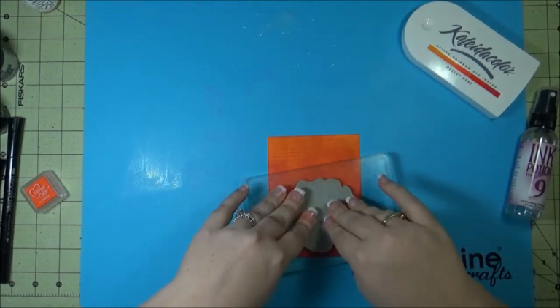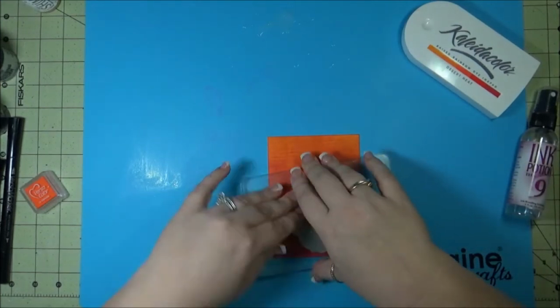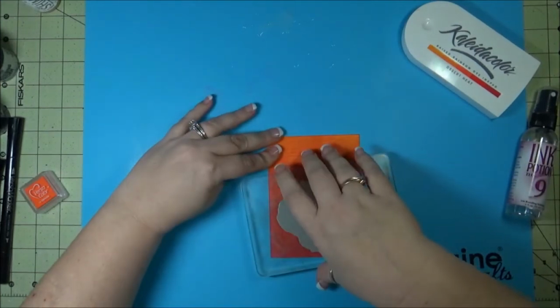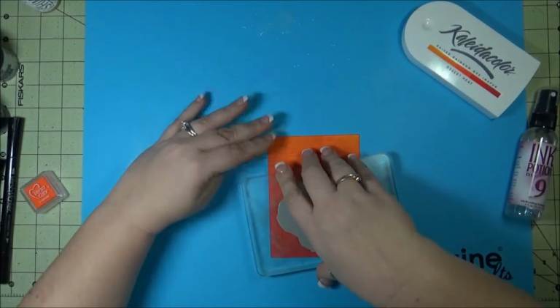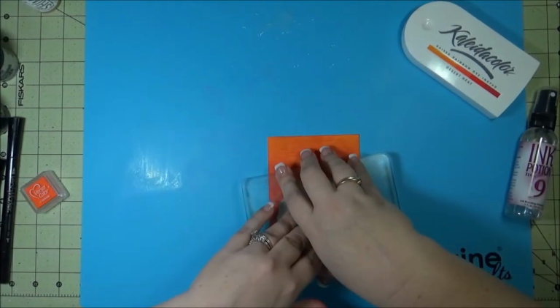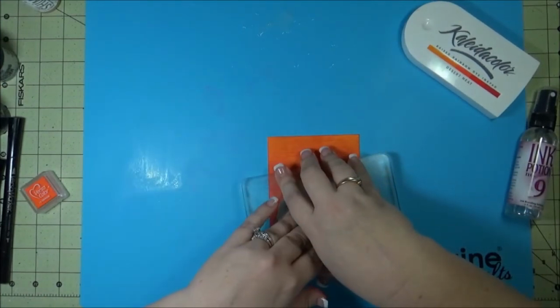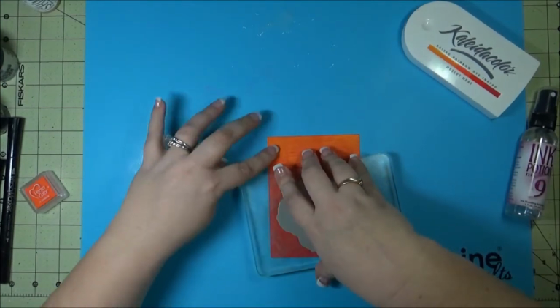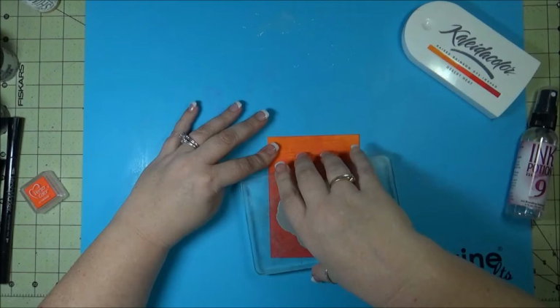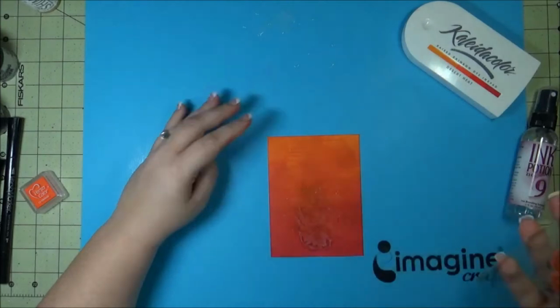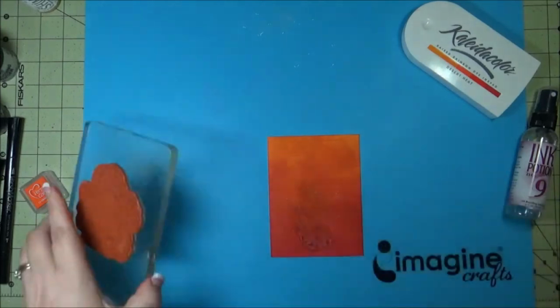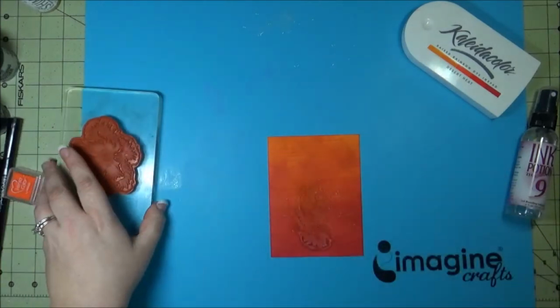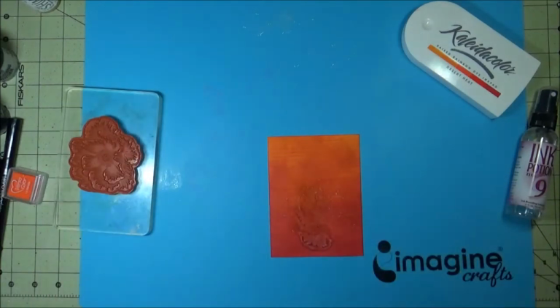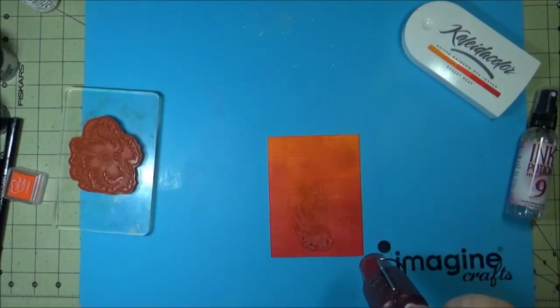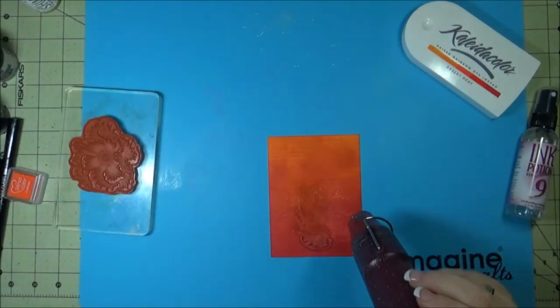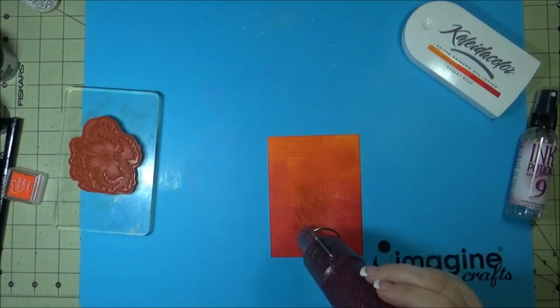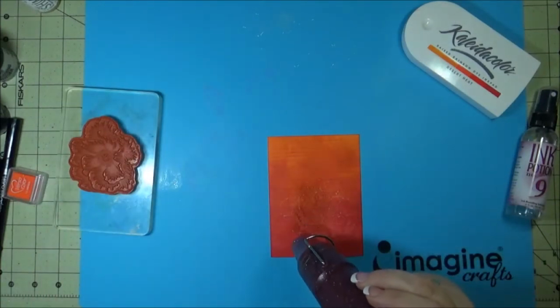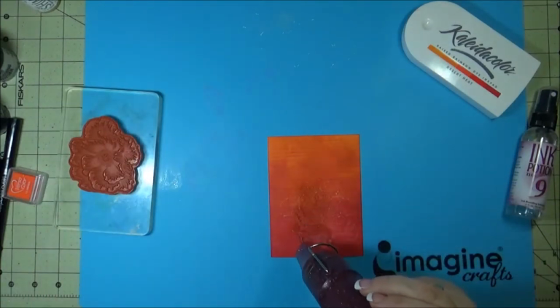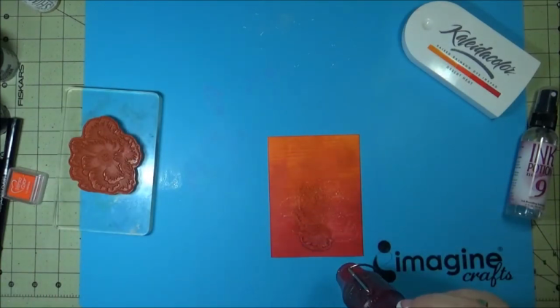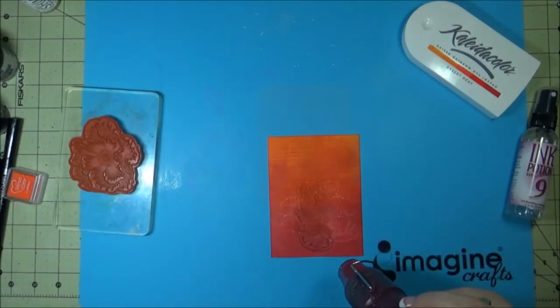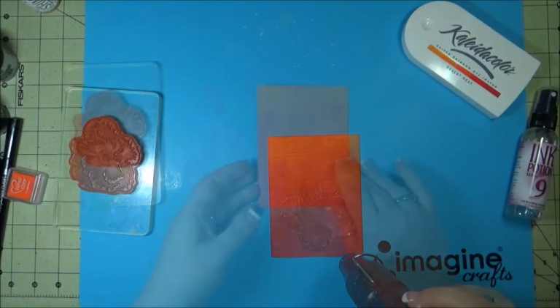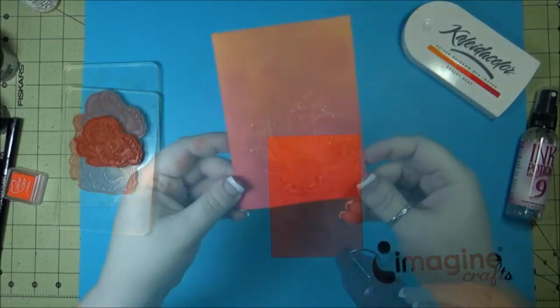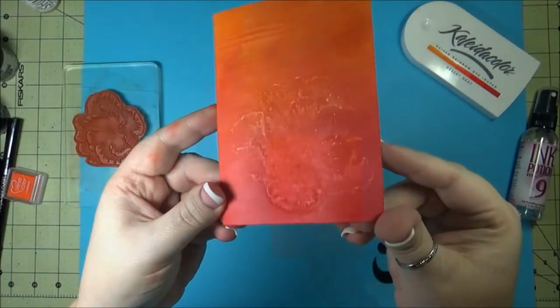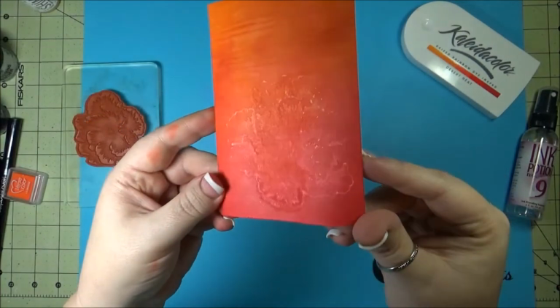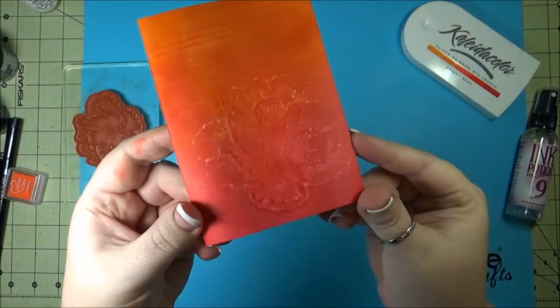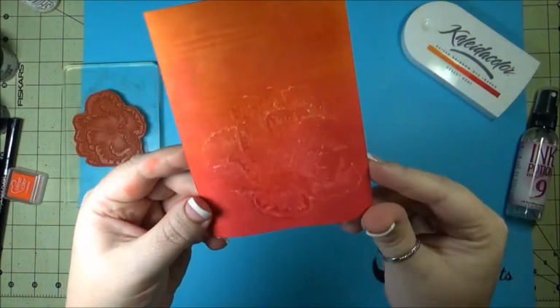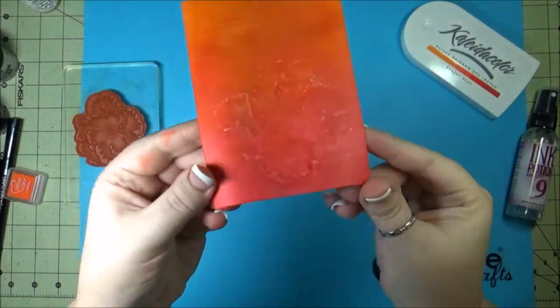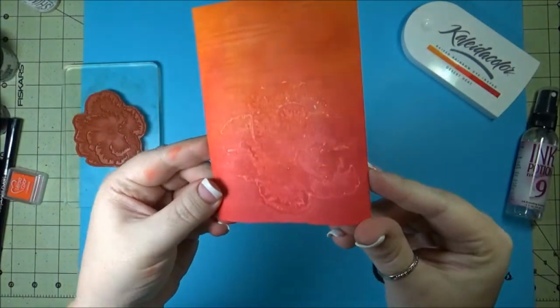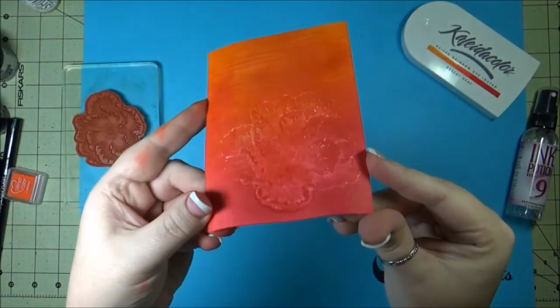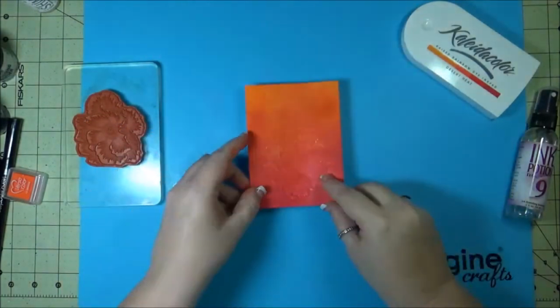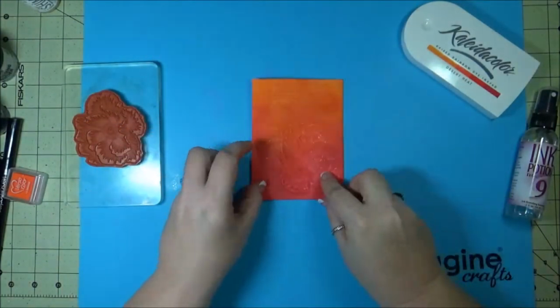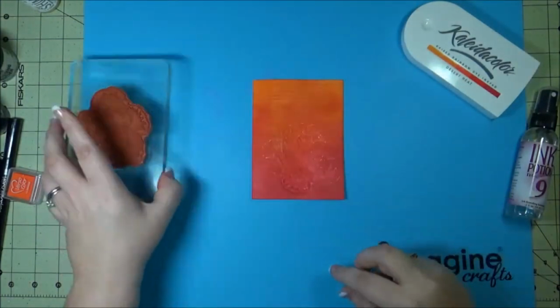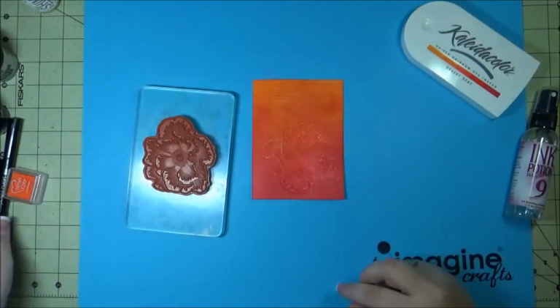Gave it some time to soak in and took it up. You can't really see it, but once you use the heat tool, it will lighten it up. It's sort of a new, fun way to get a bleaching effect.